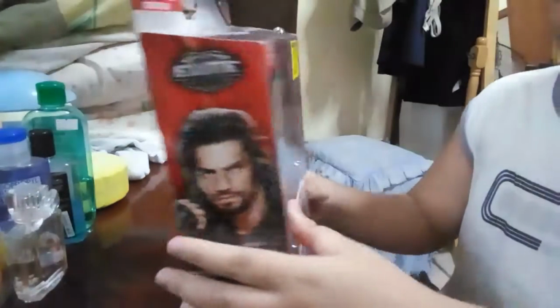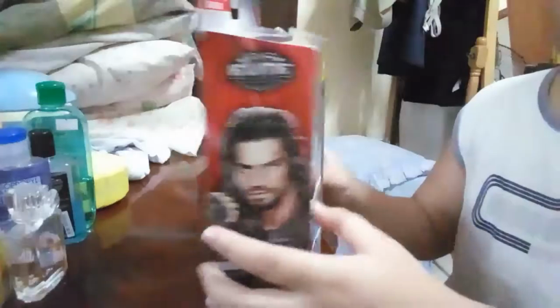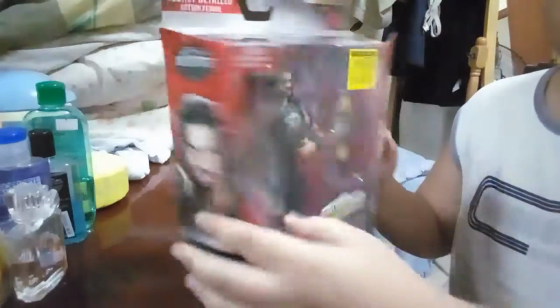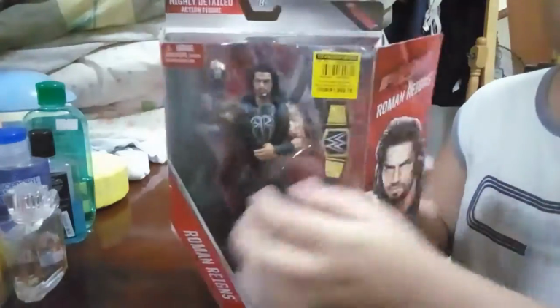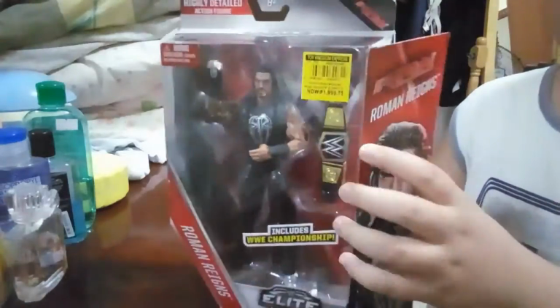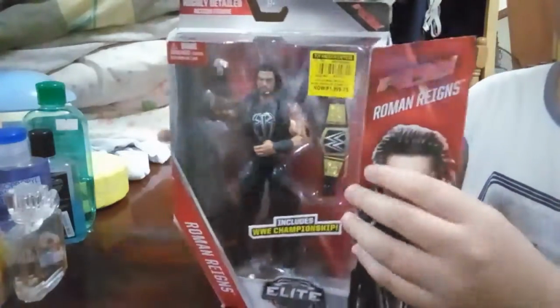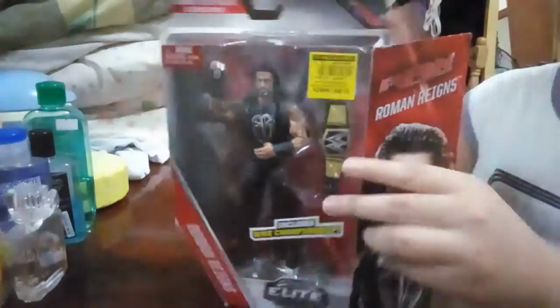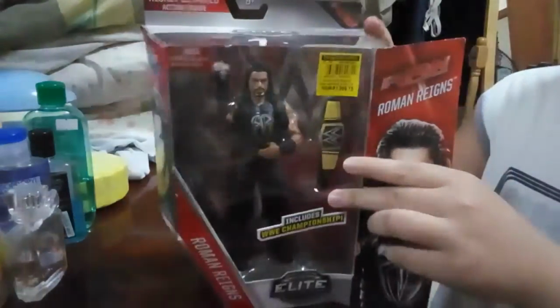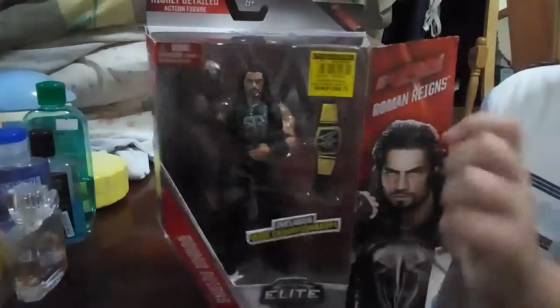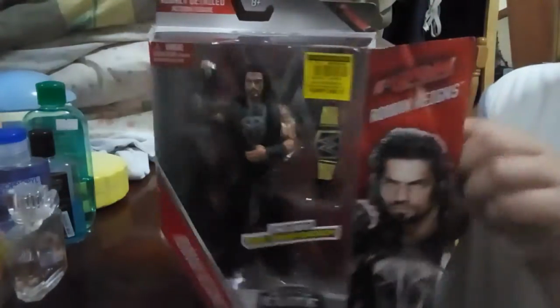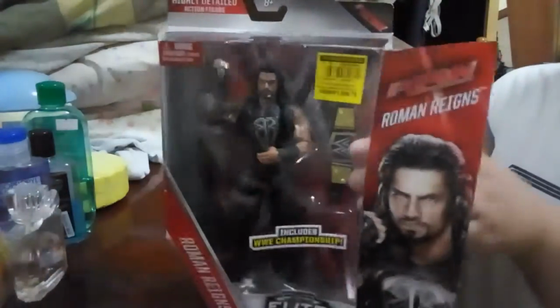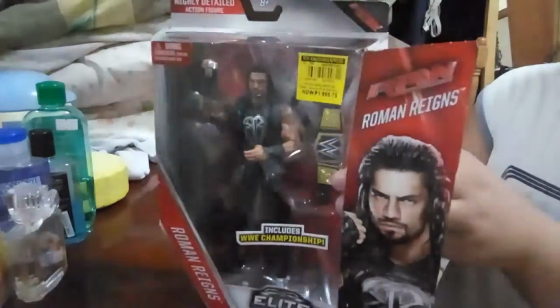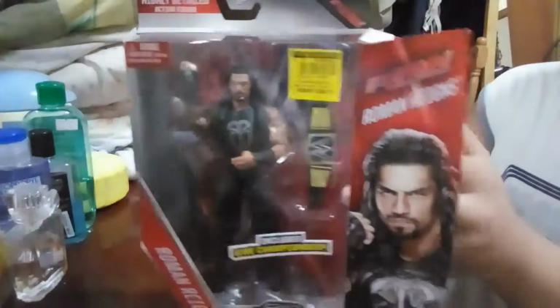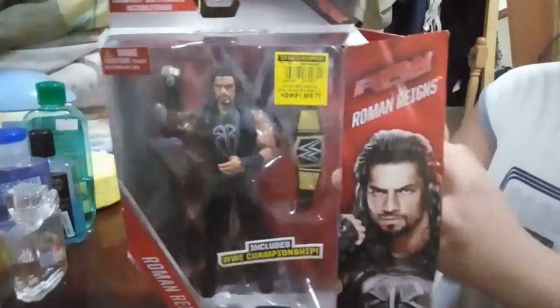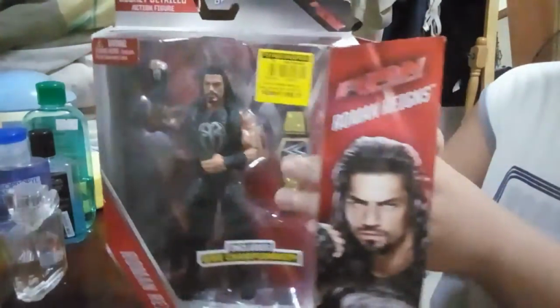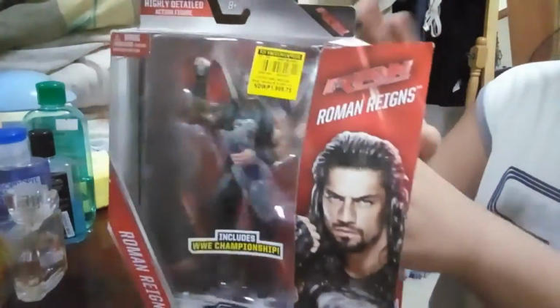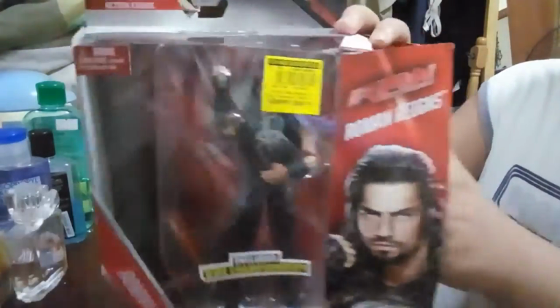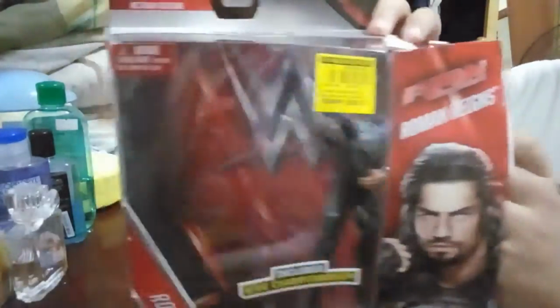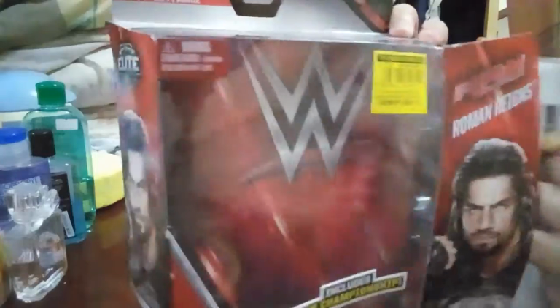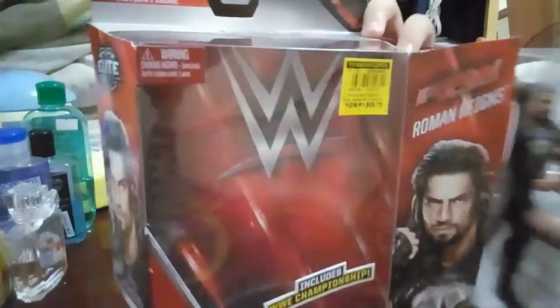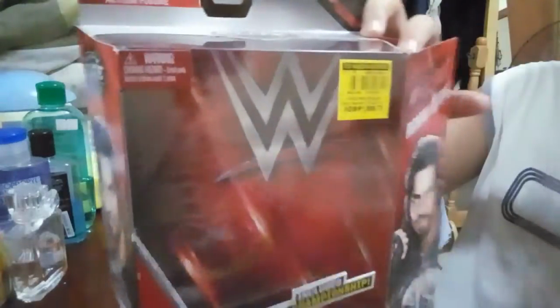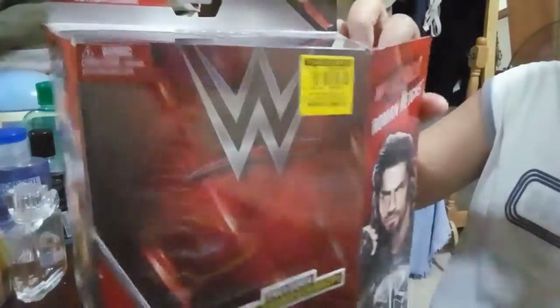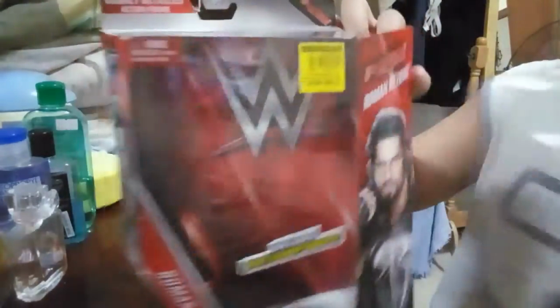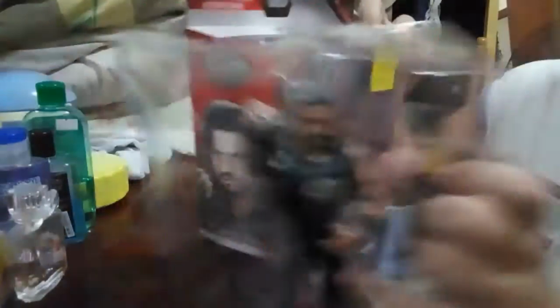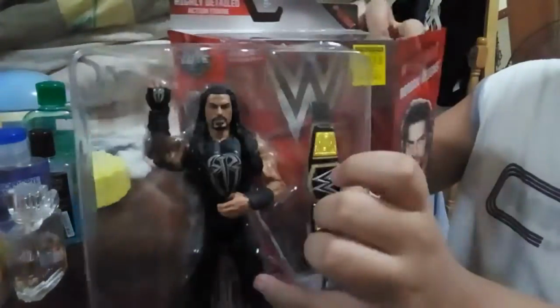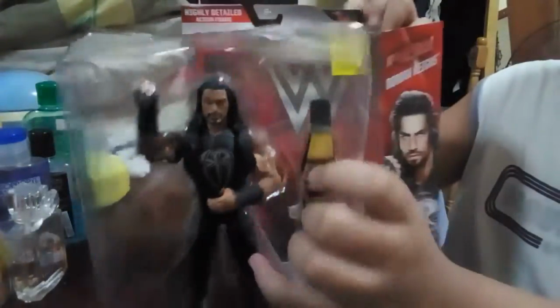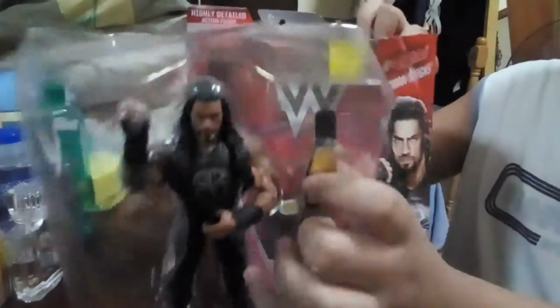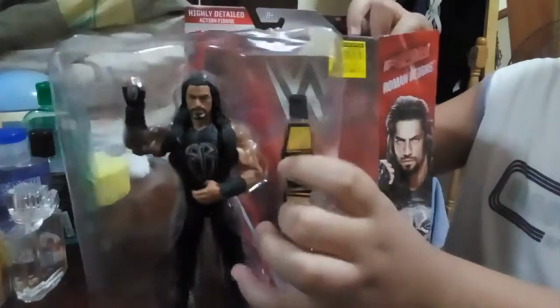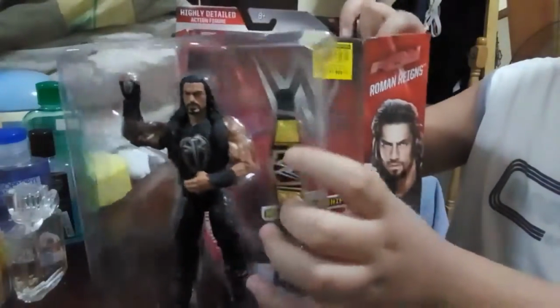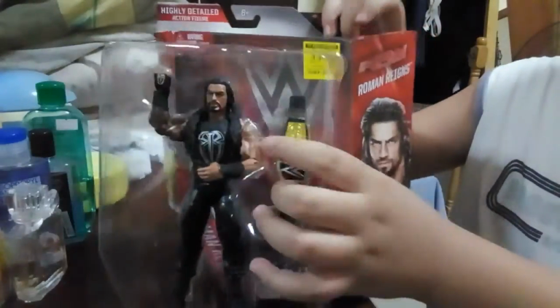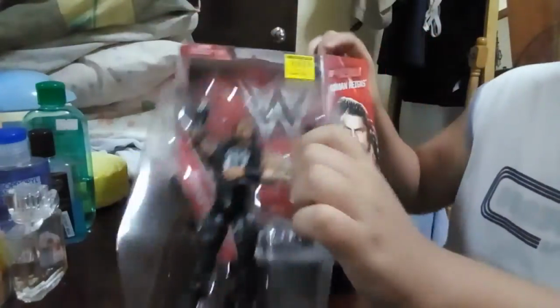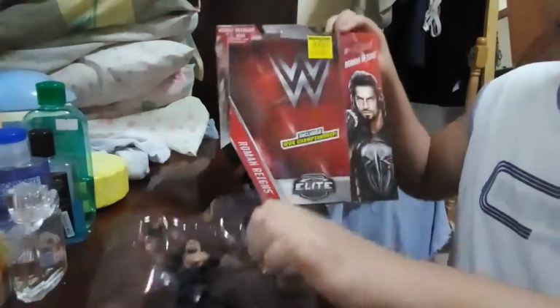Let's open this. Here's the figure itself.